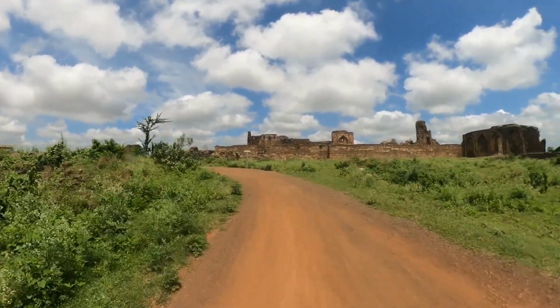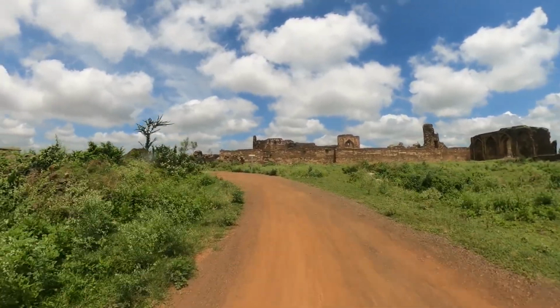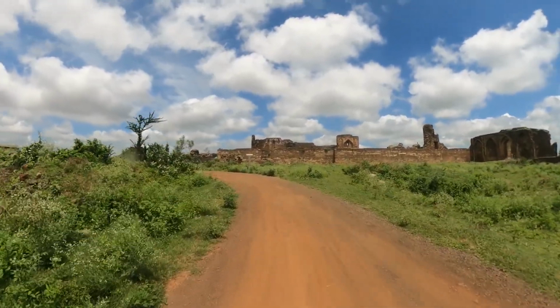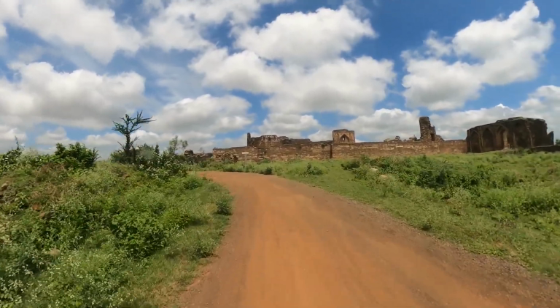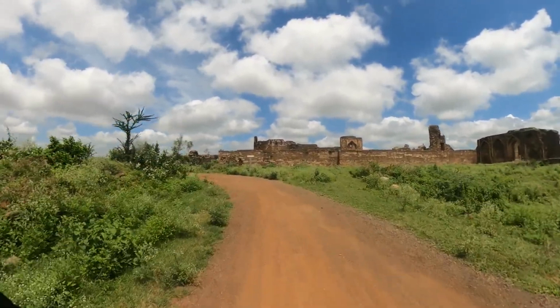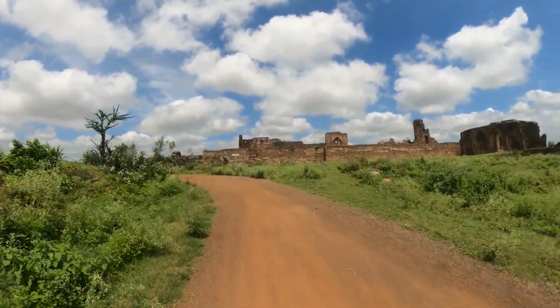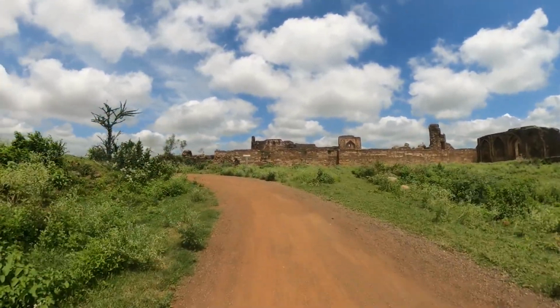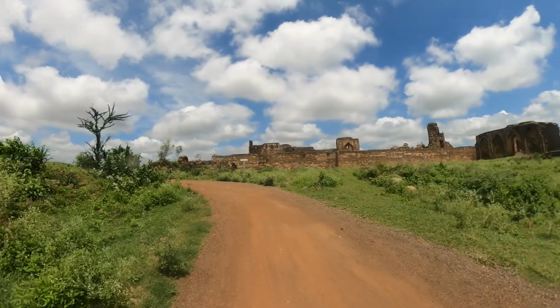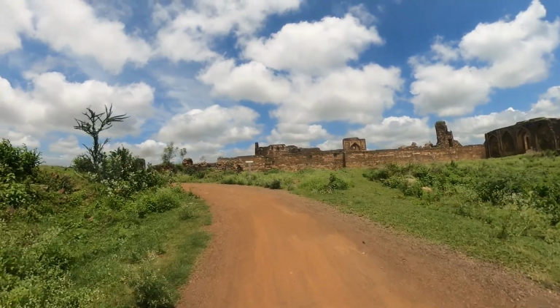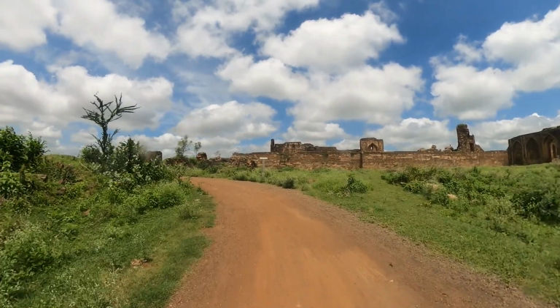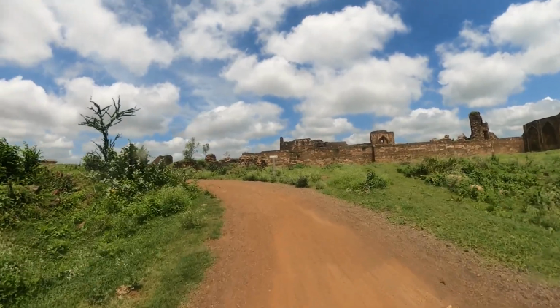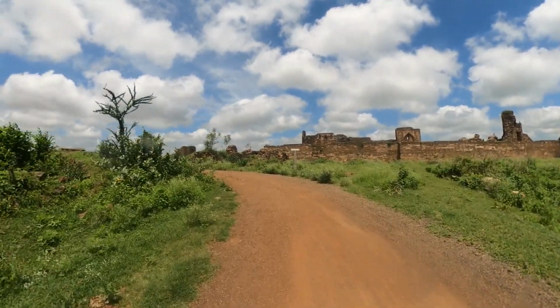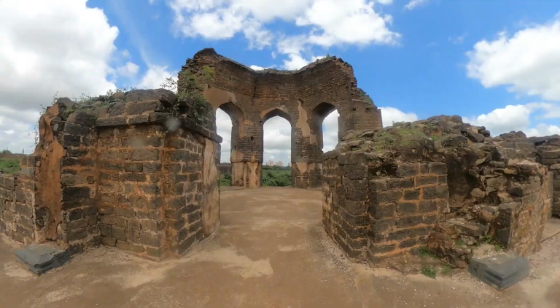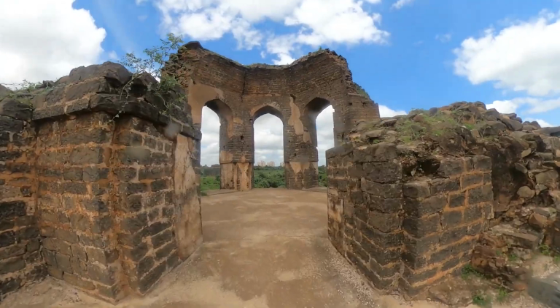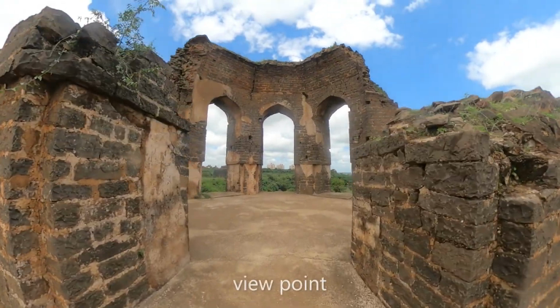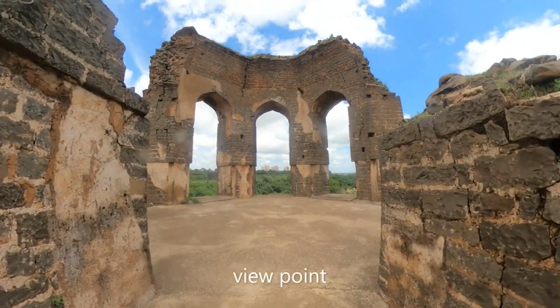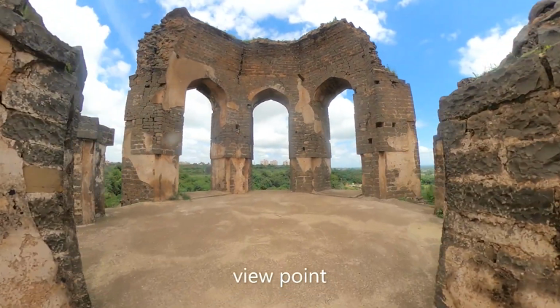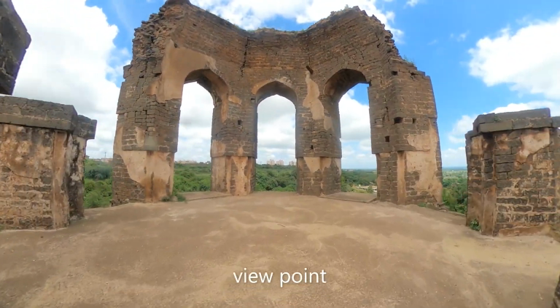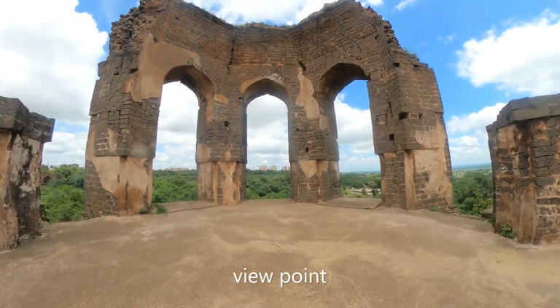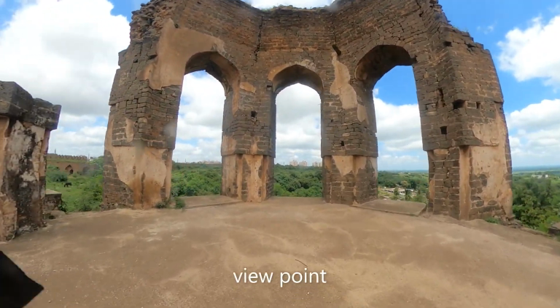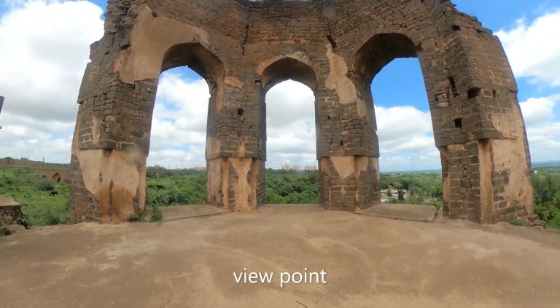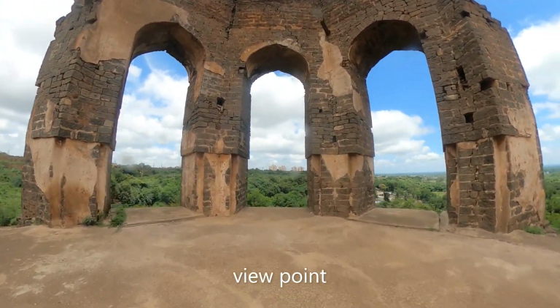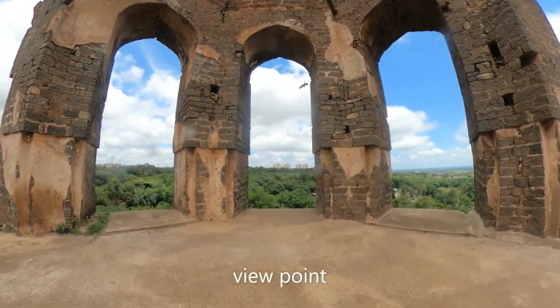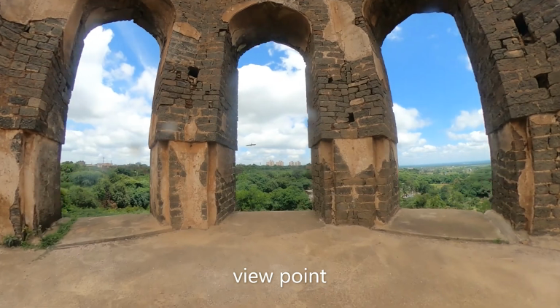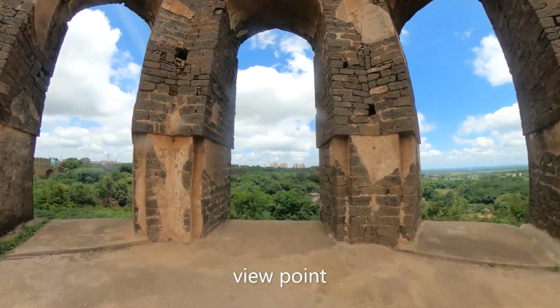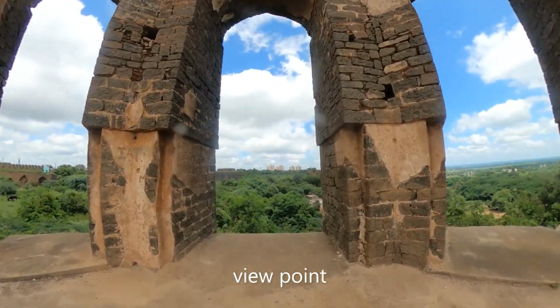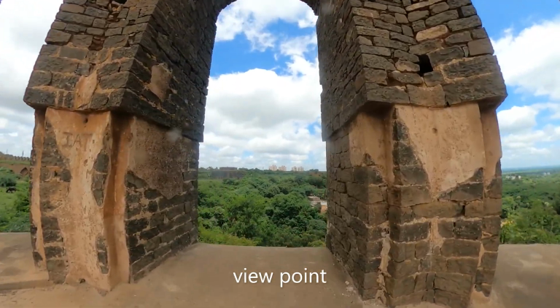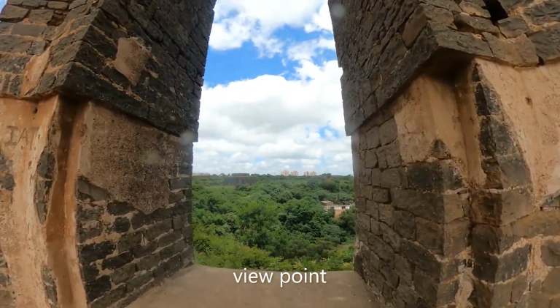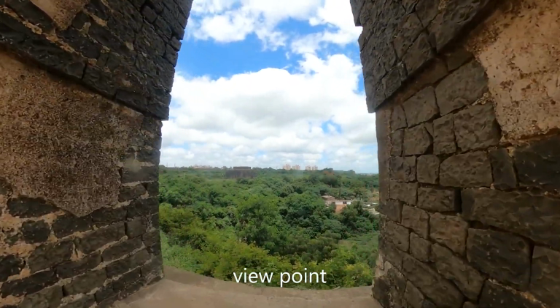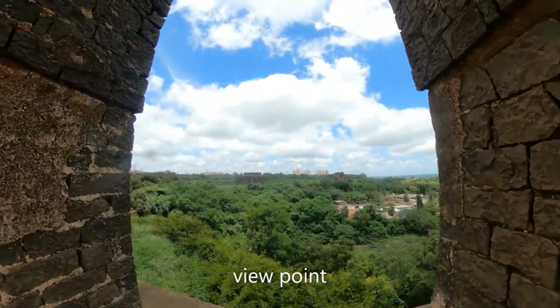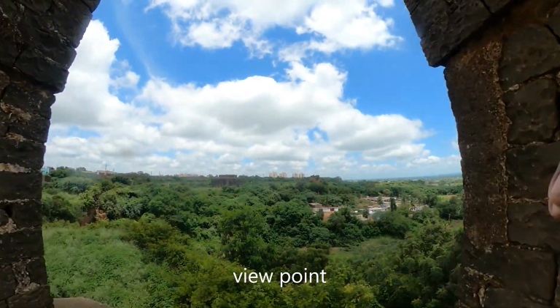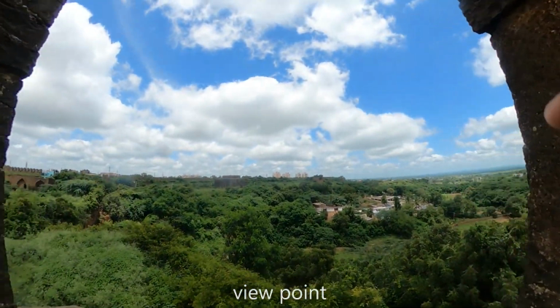Walking further, we will take you to Delhi Darwaza and Black Bastion. The area is fully filled with birds and is a great place for bird watching.